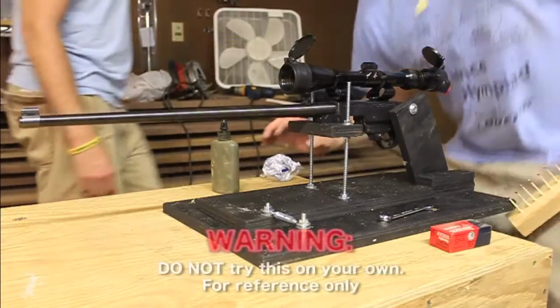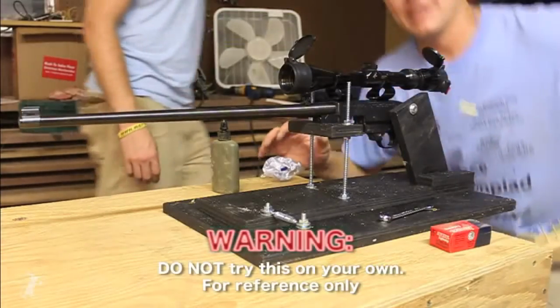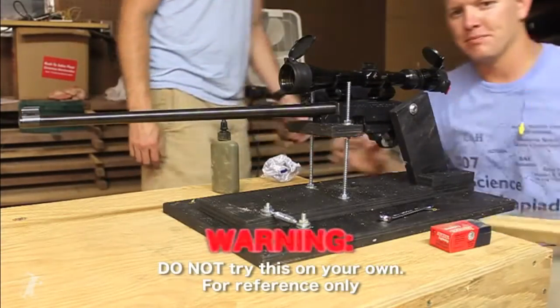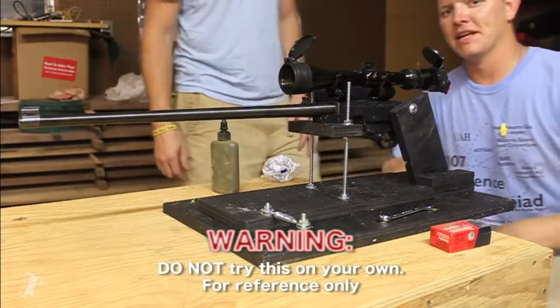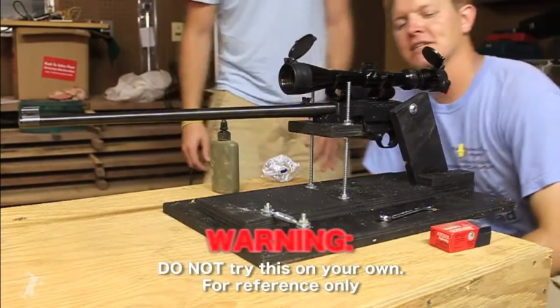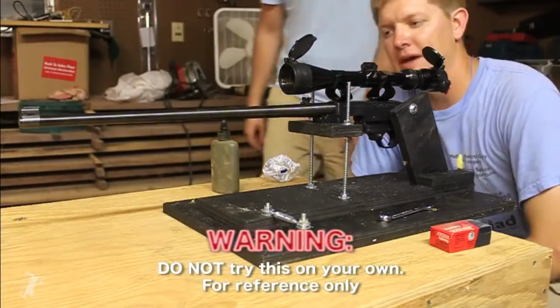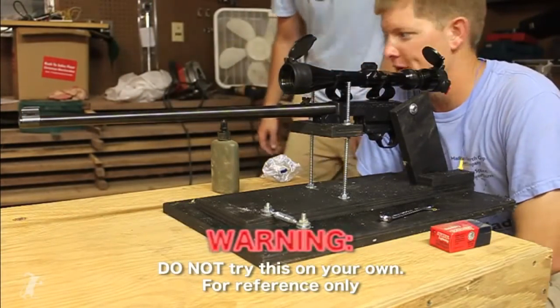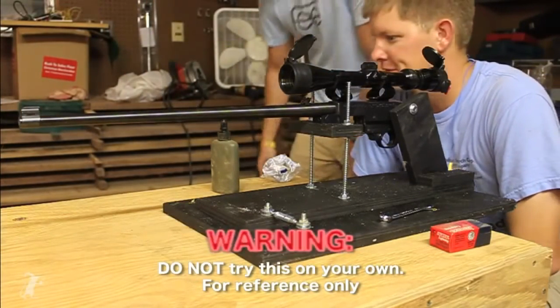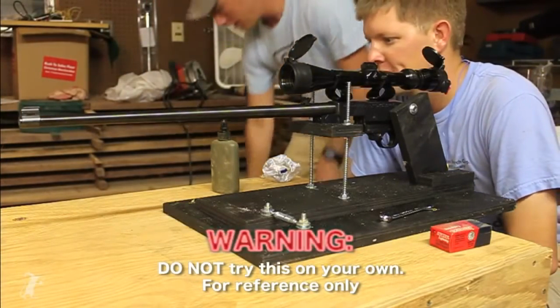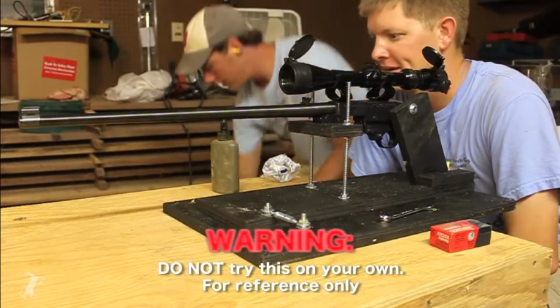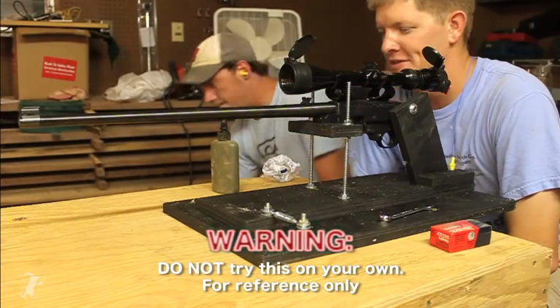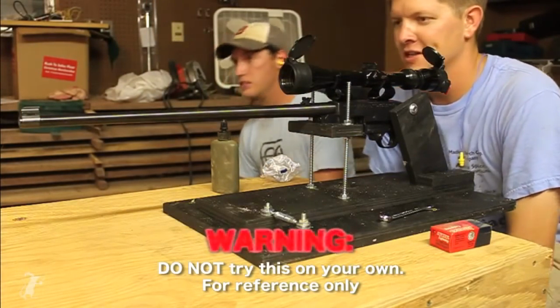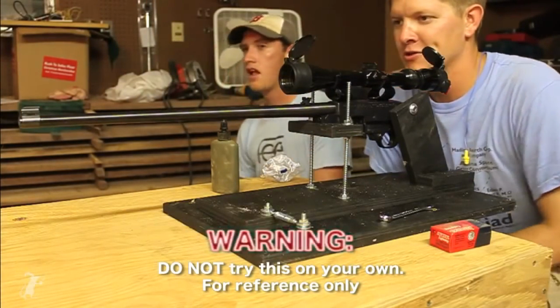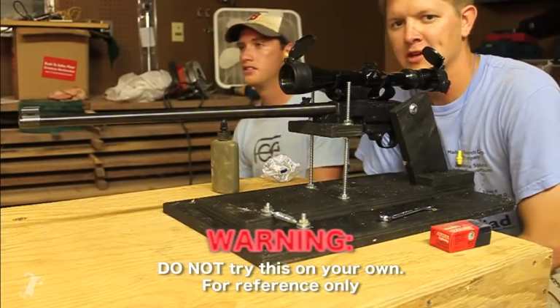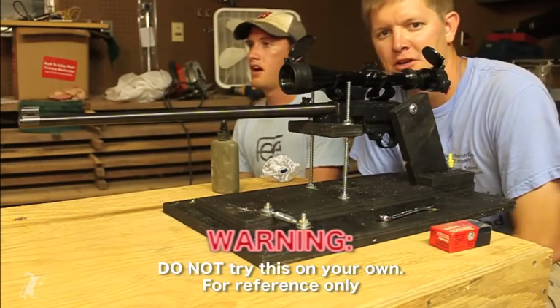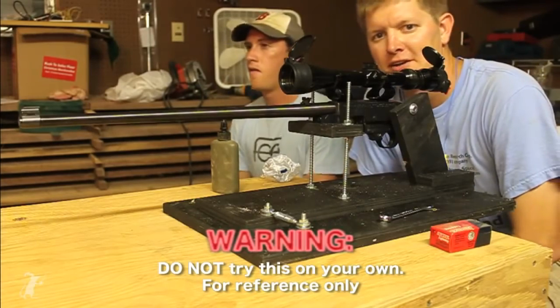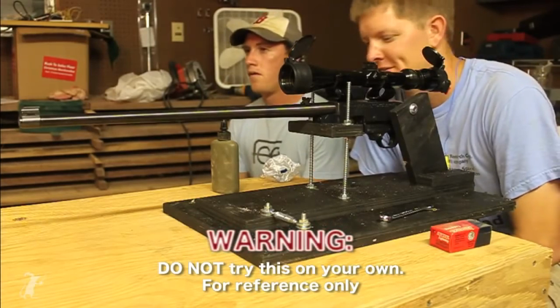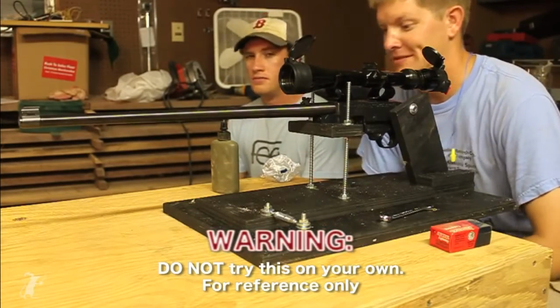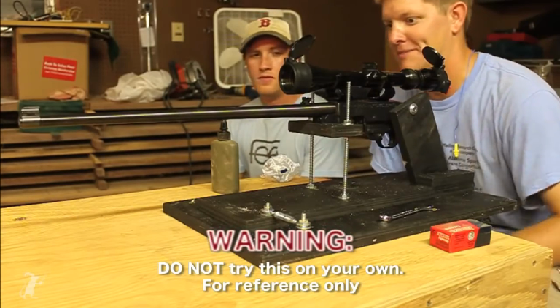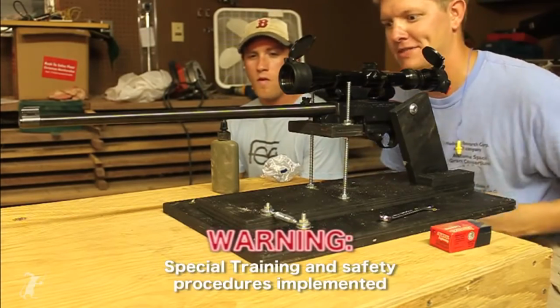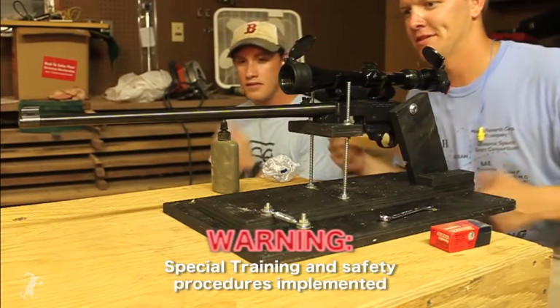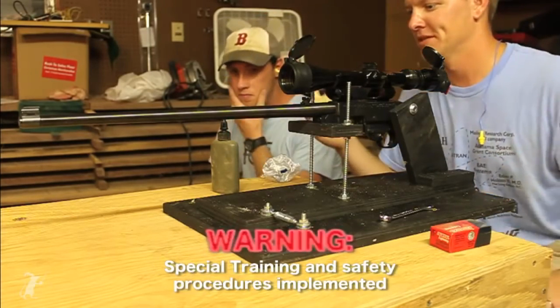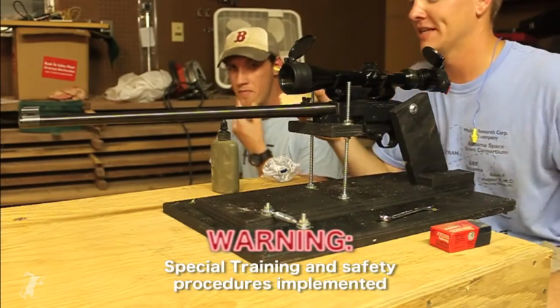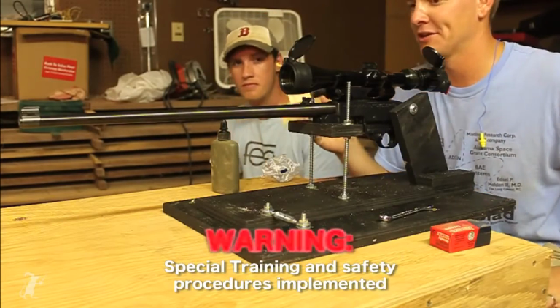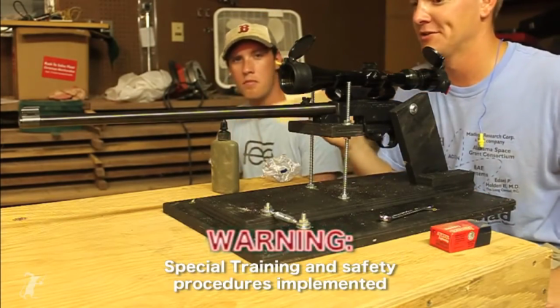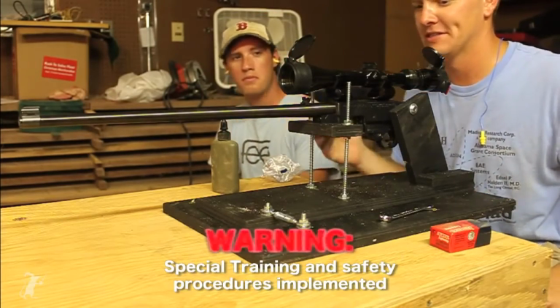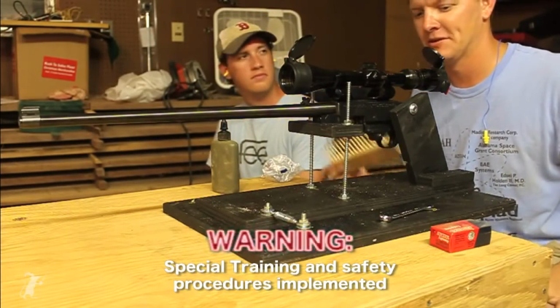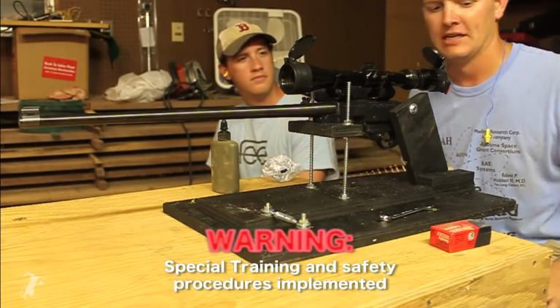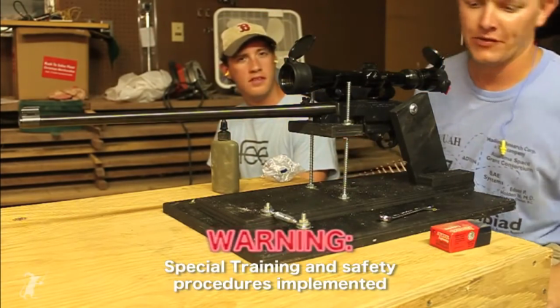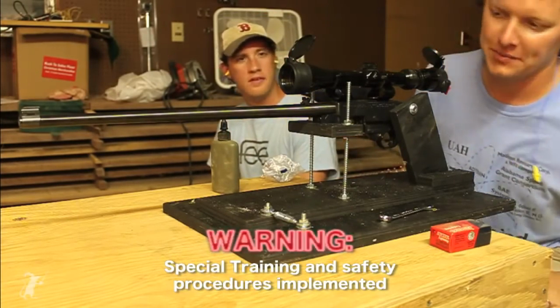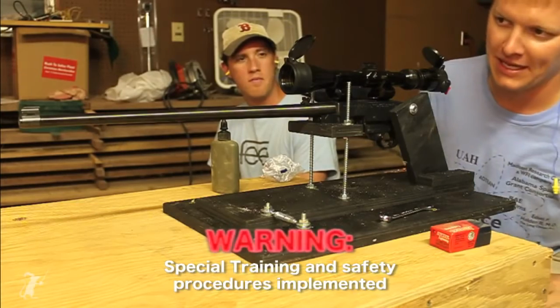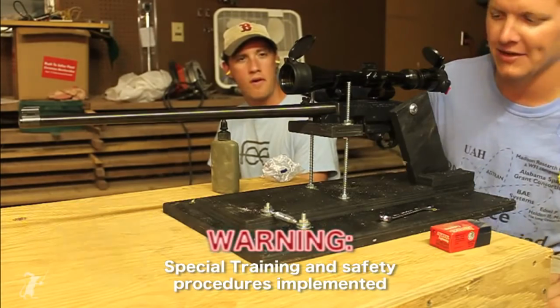Hey, it's me Destin. About three years ago I did a YouTube video about how to light a match with a bullet, and I never could do it. So we've kind of upped the ante here.